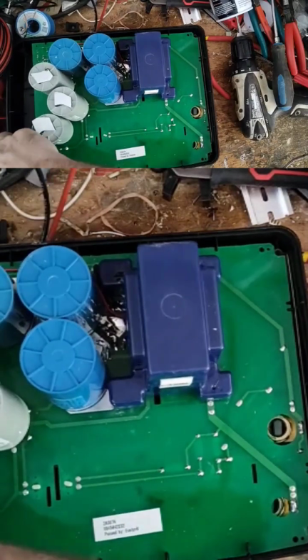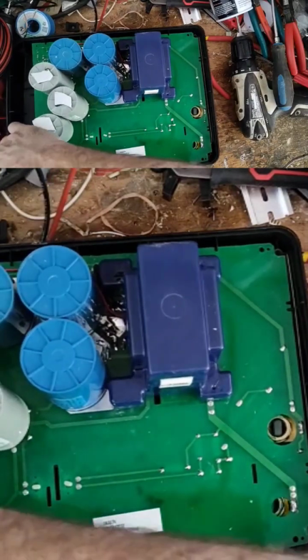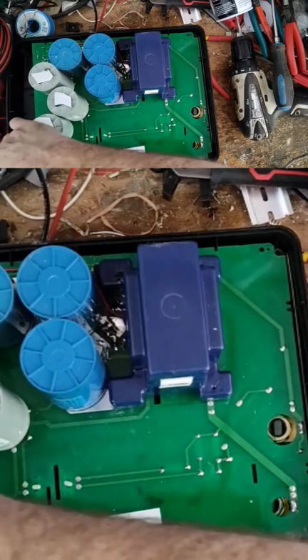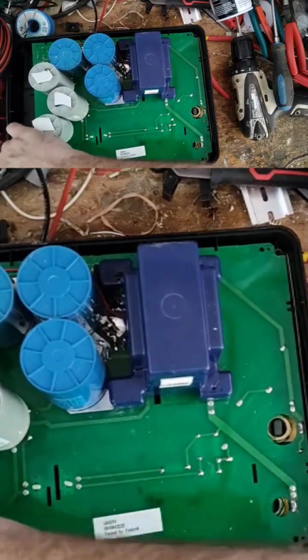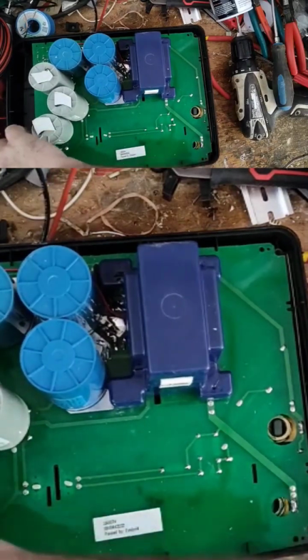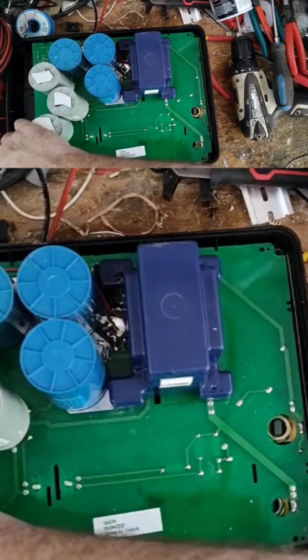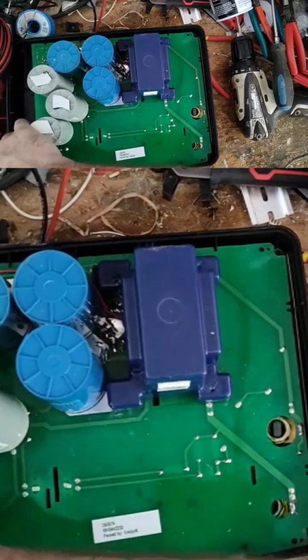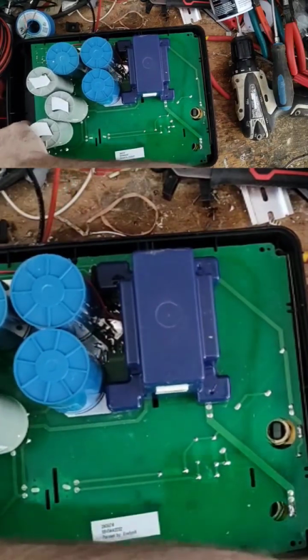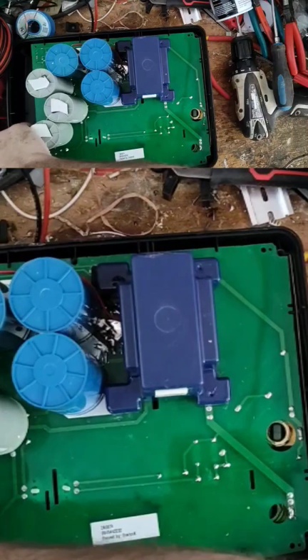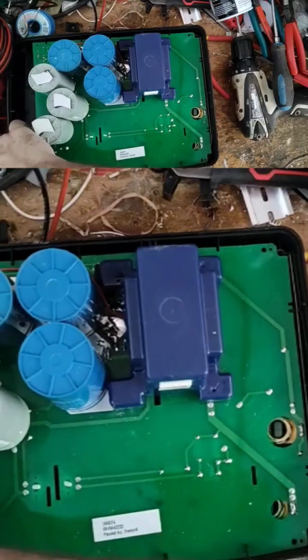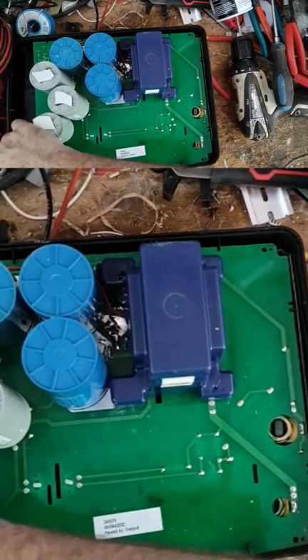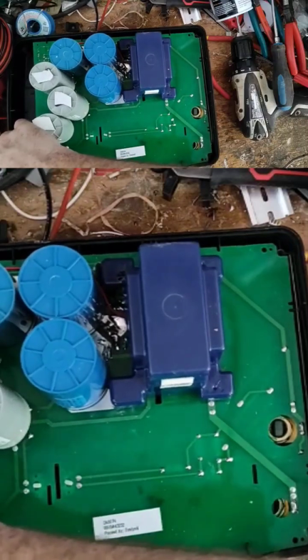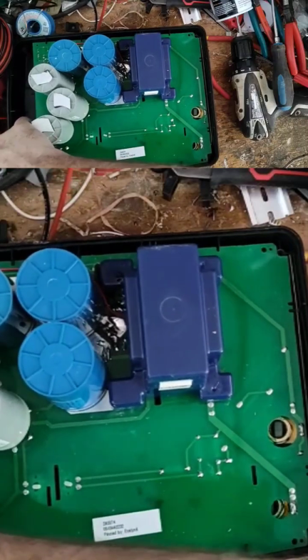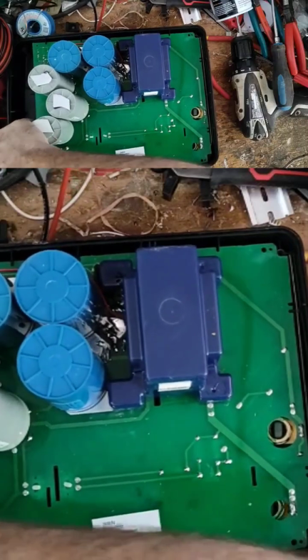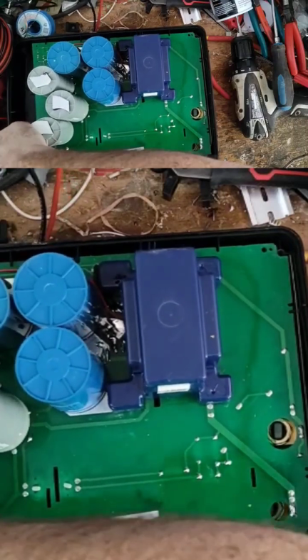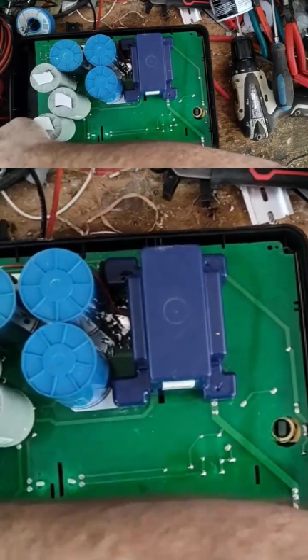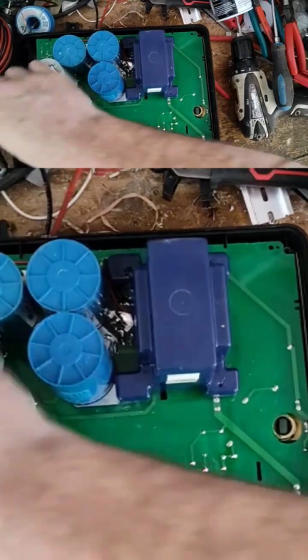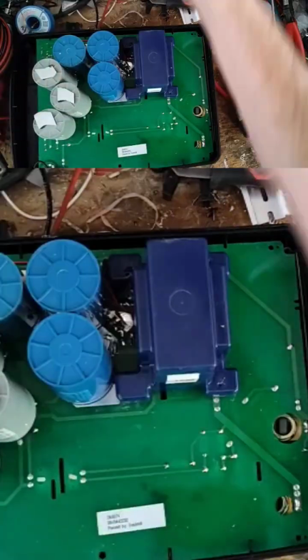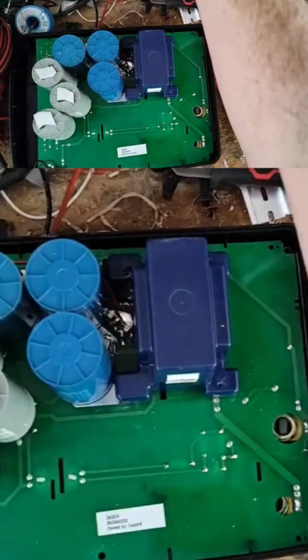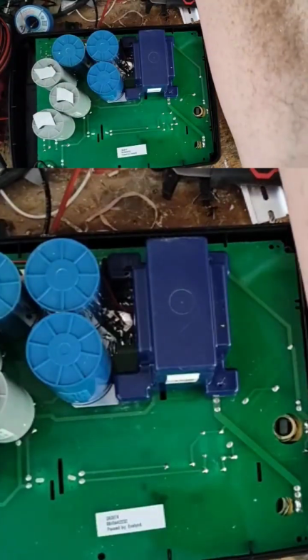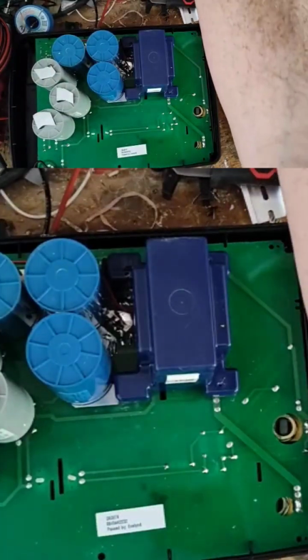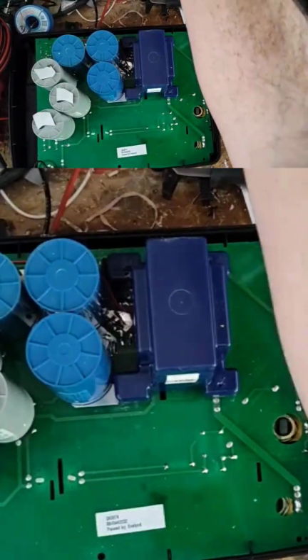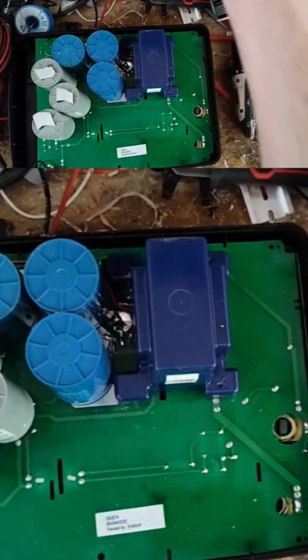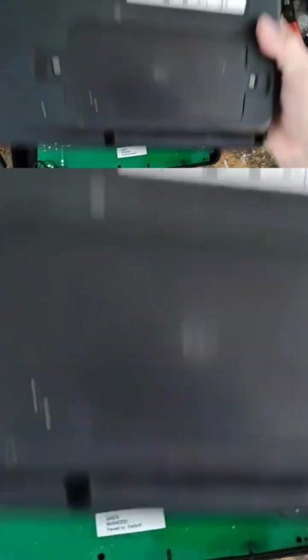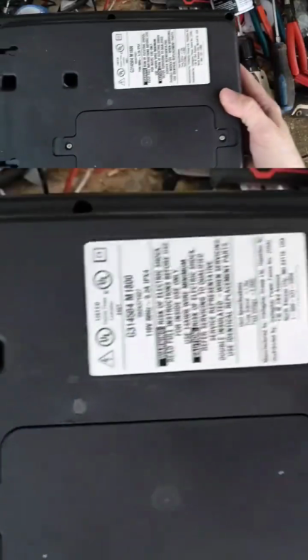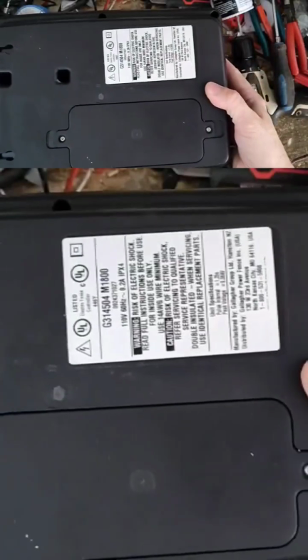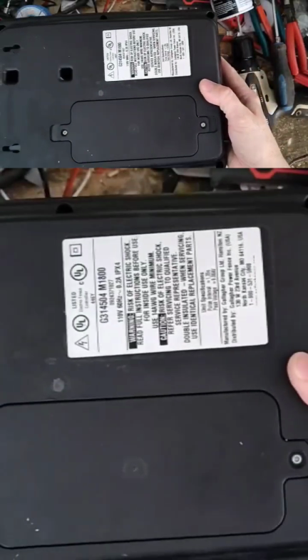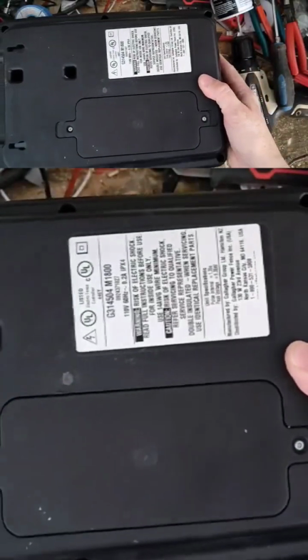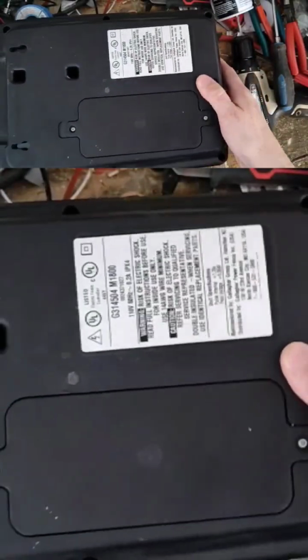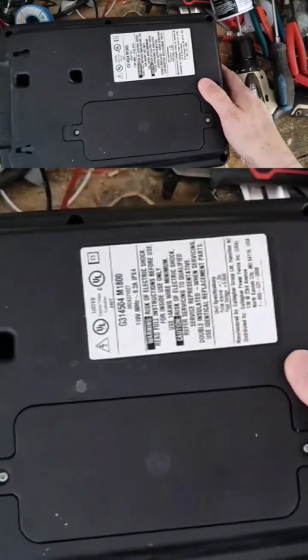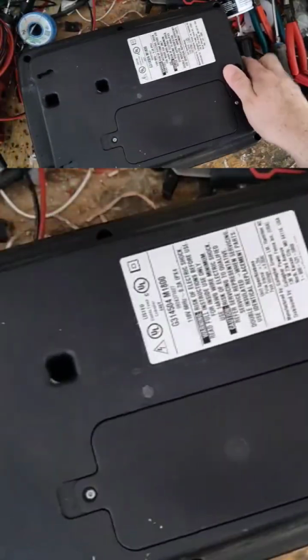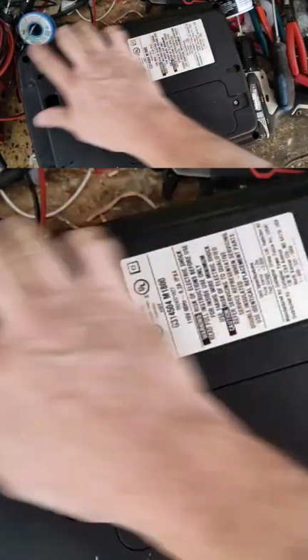We'll let it run its paces for a while and put a load on it — the whole nine yards. But this one's saved — another one from the trash heap.